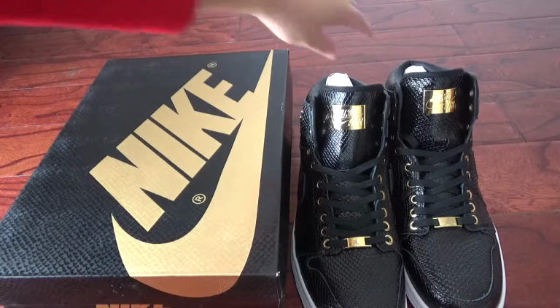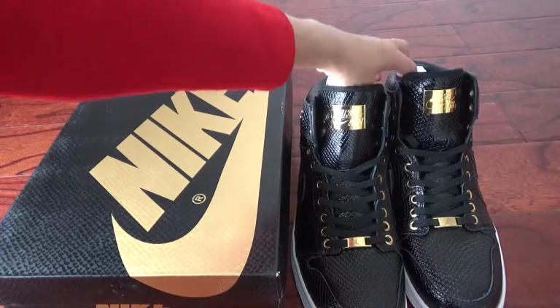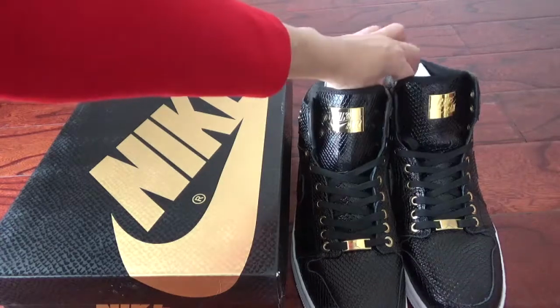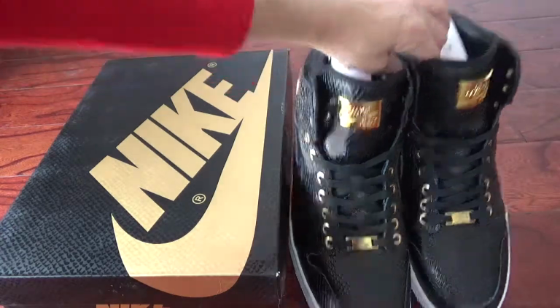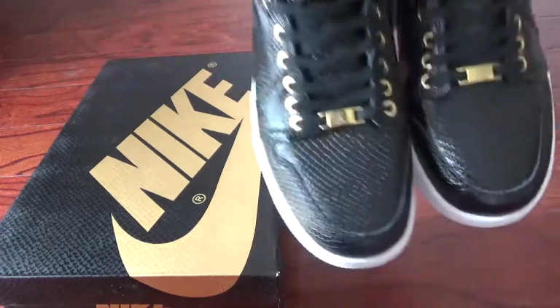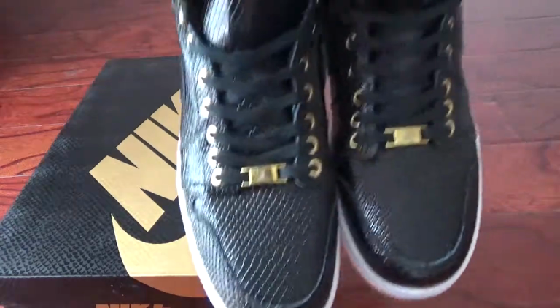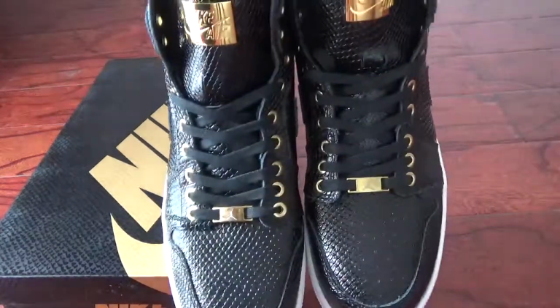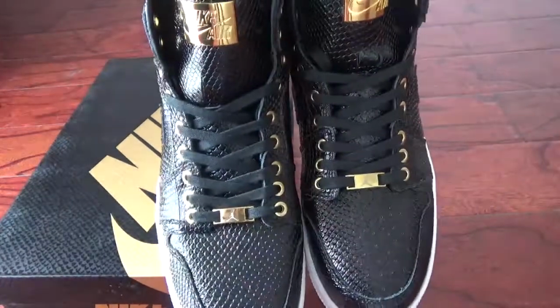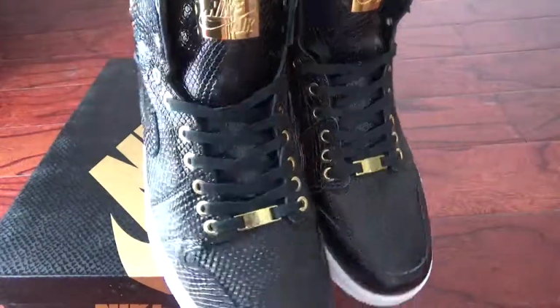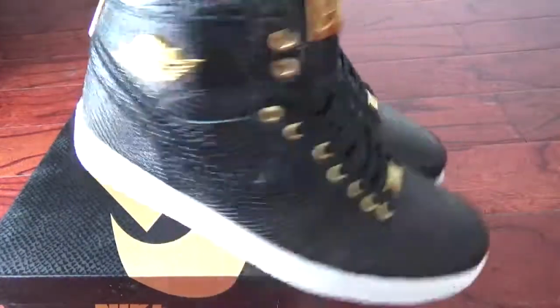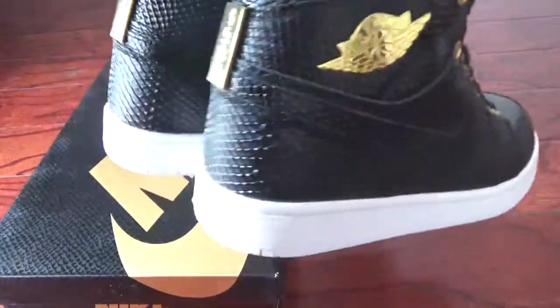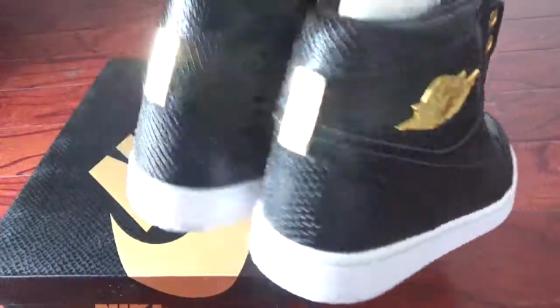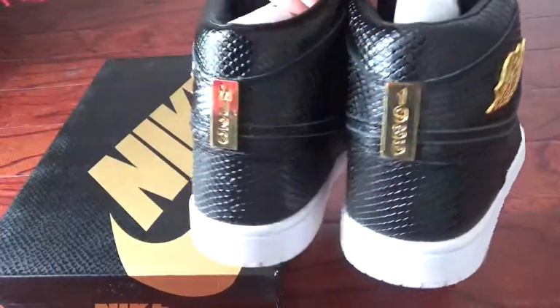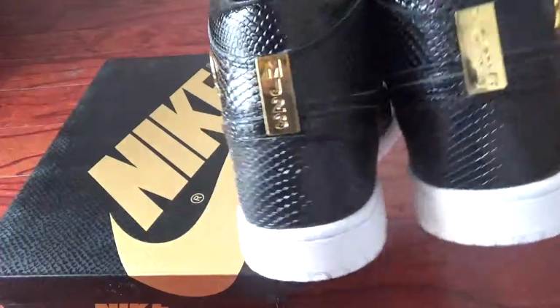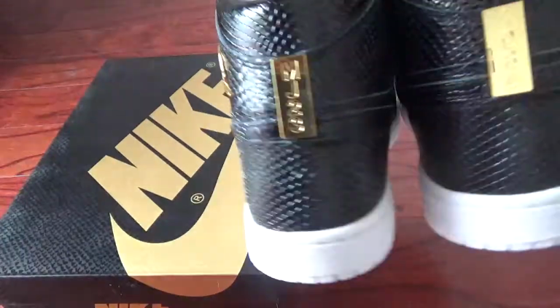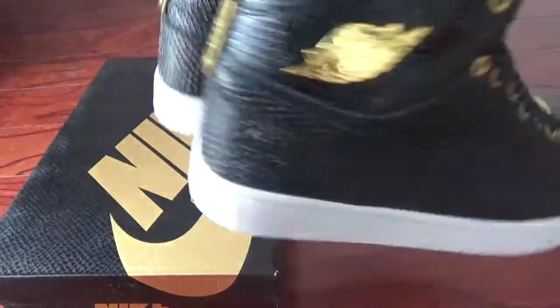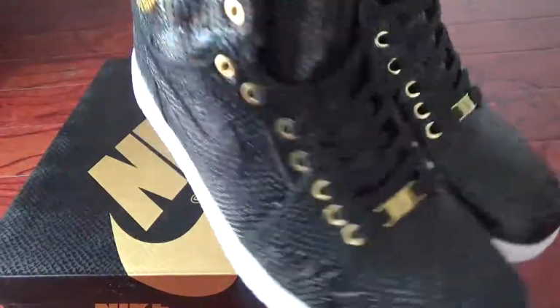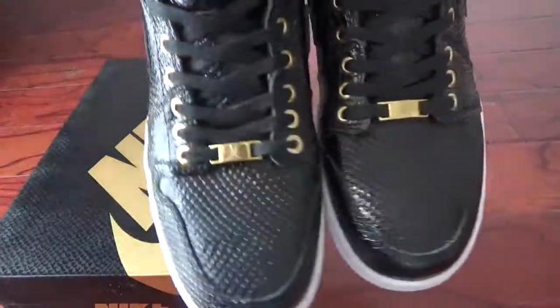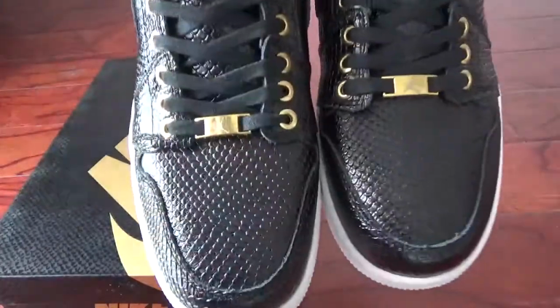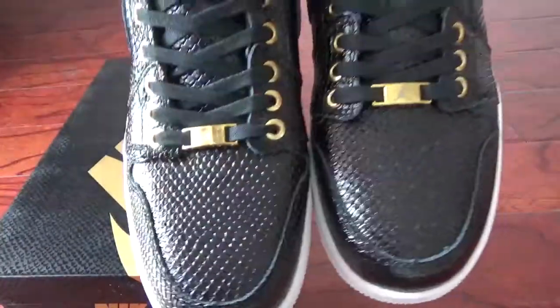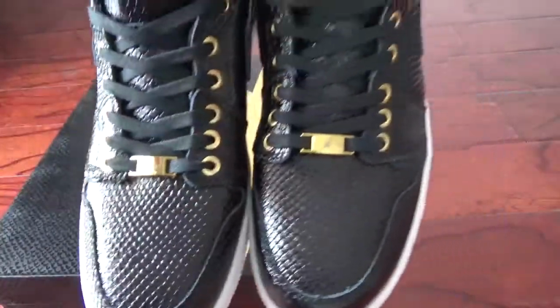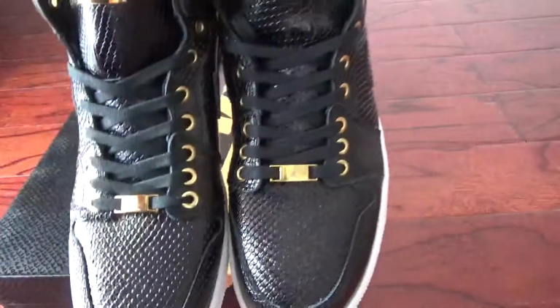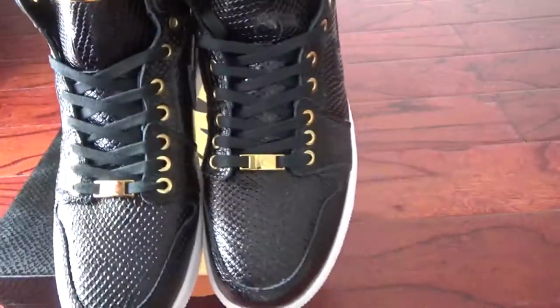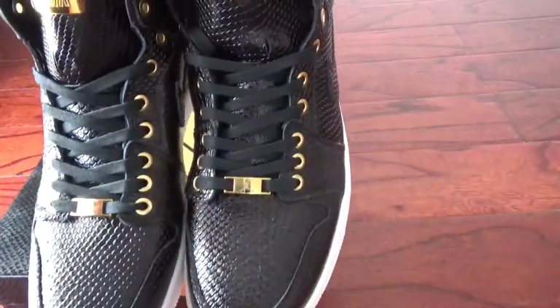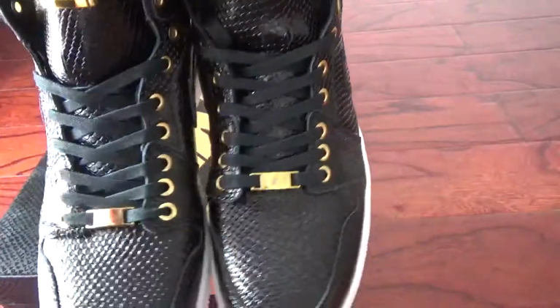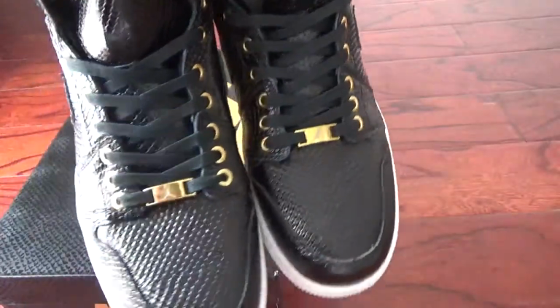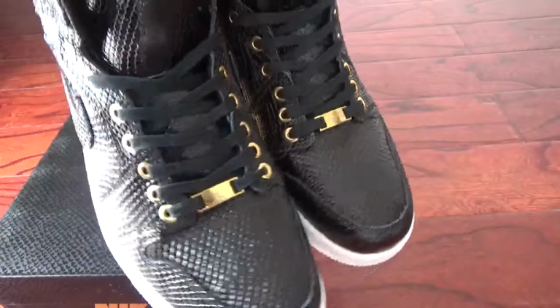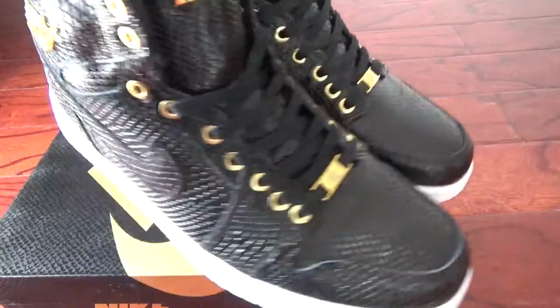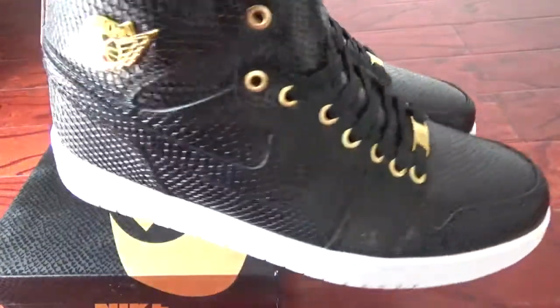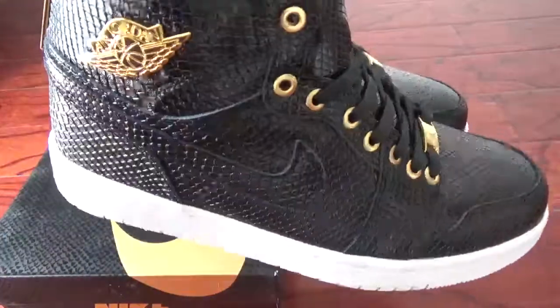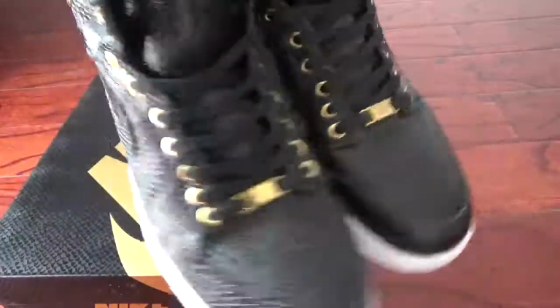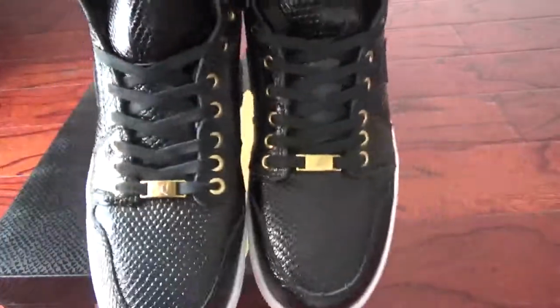Here's the shoes. You can check the upper leather. It's really like snake leather, right? It is so cool and awesome, right?